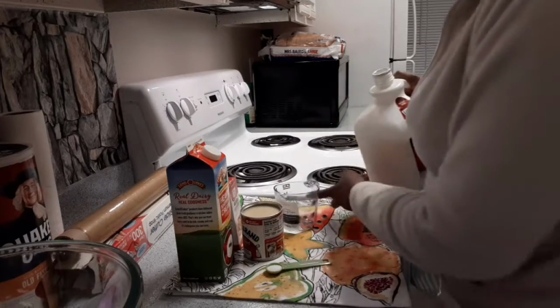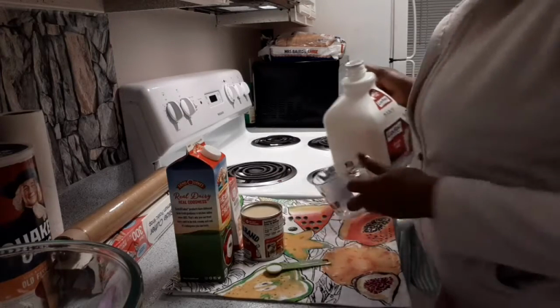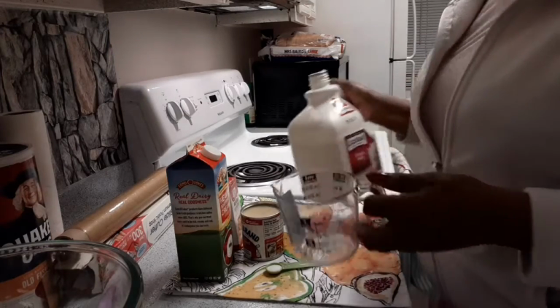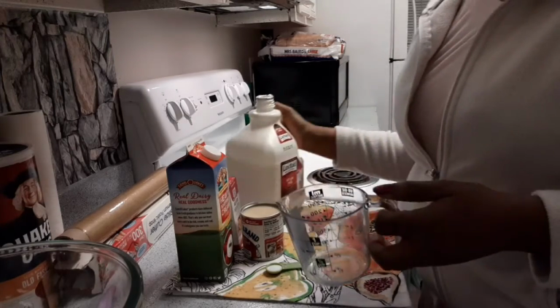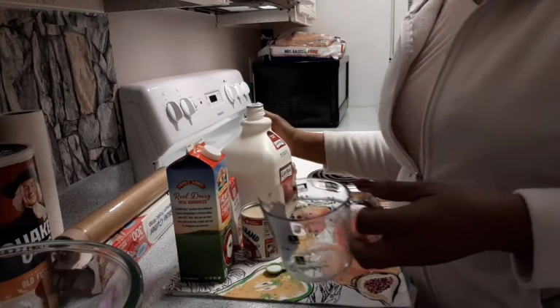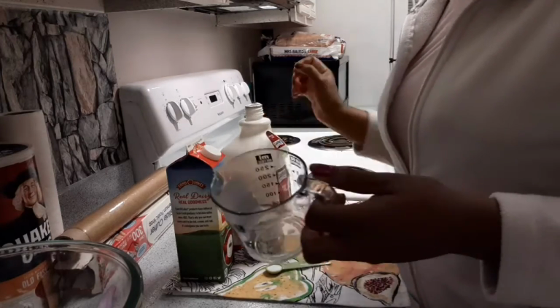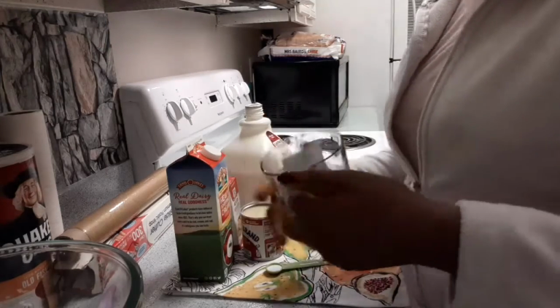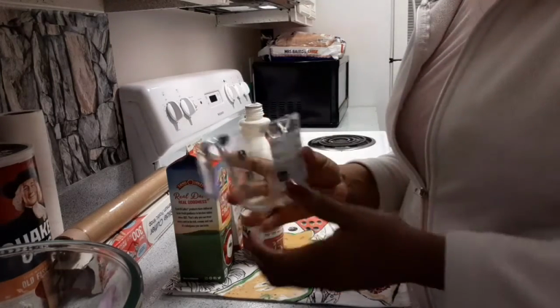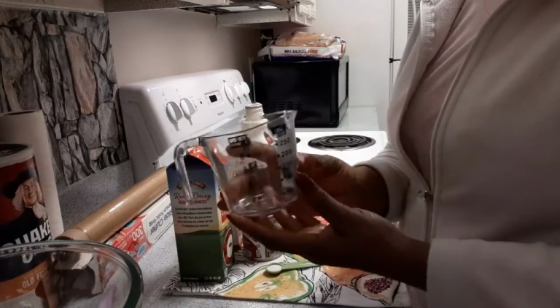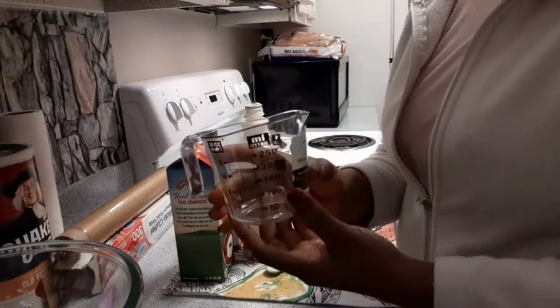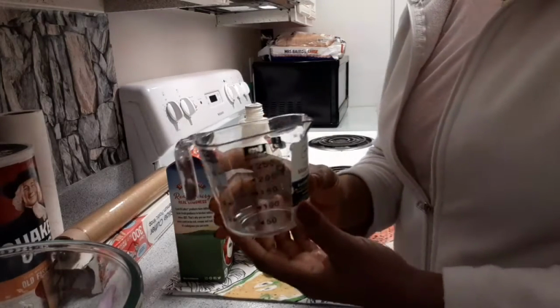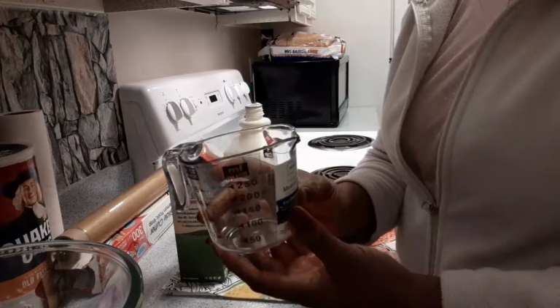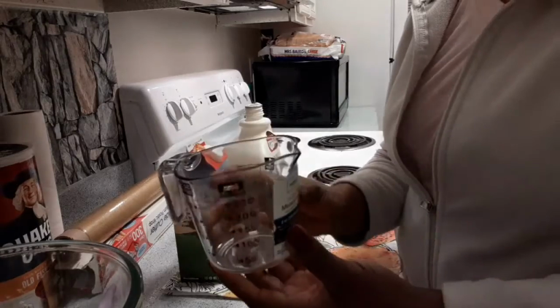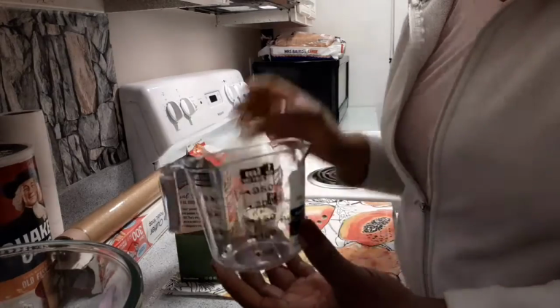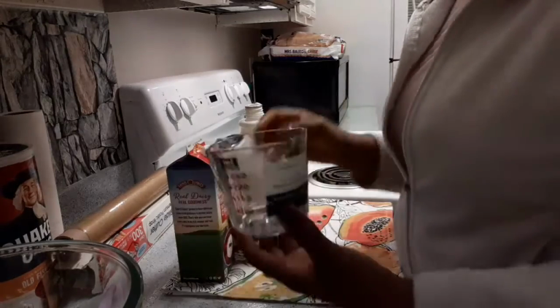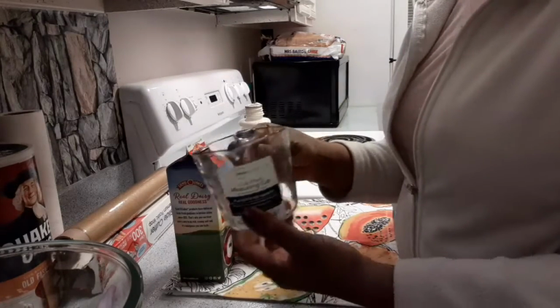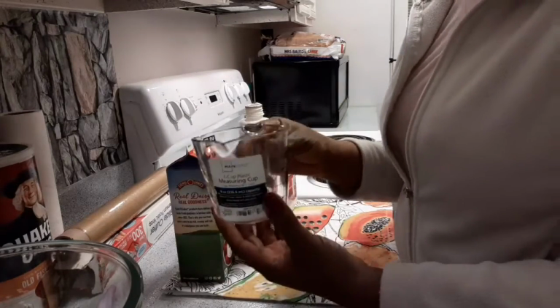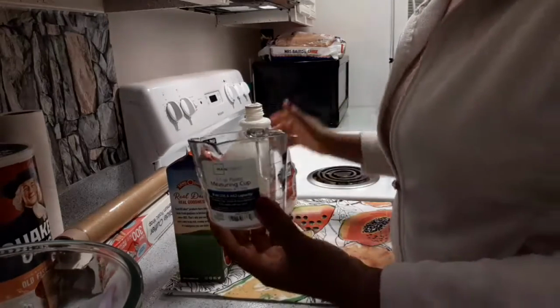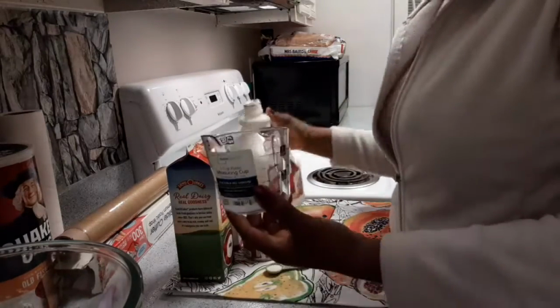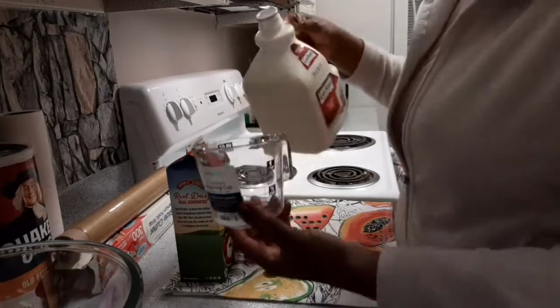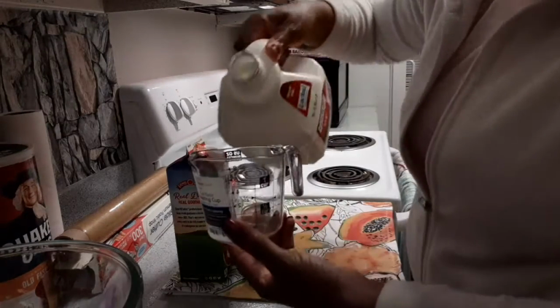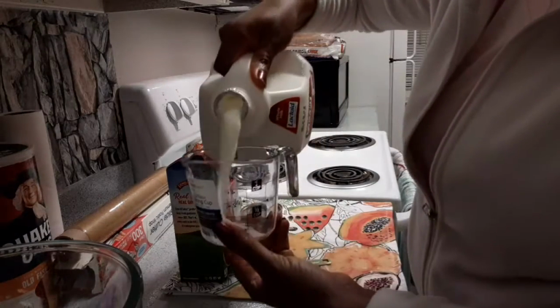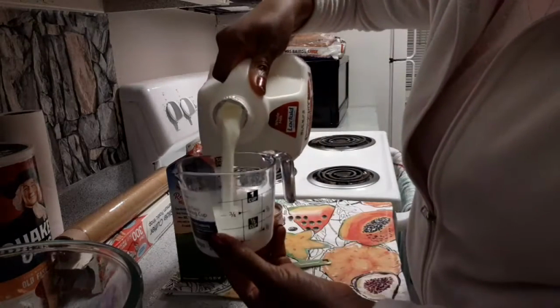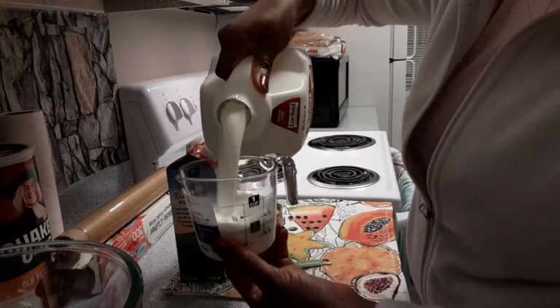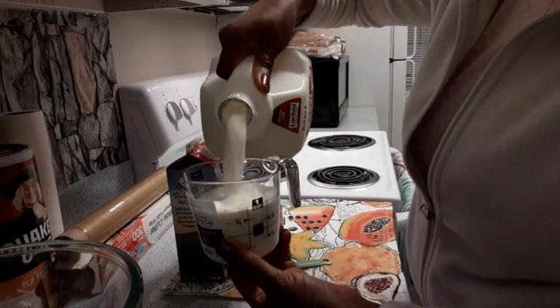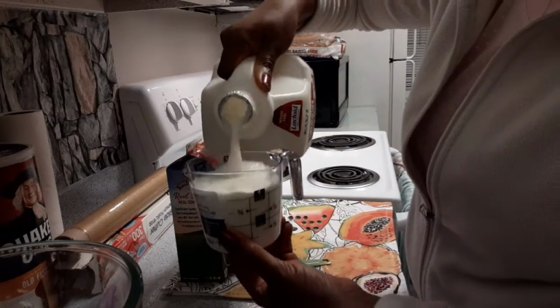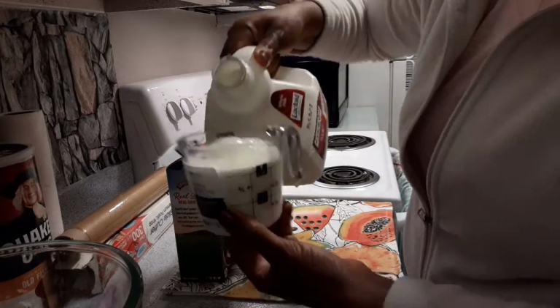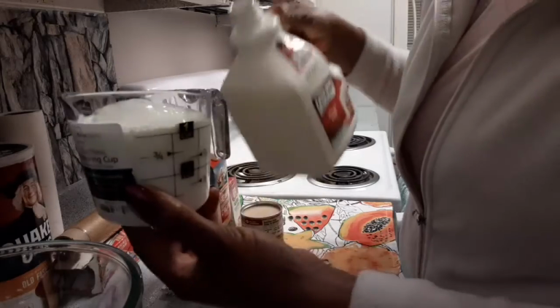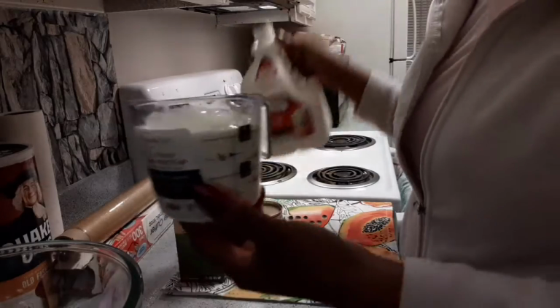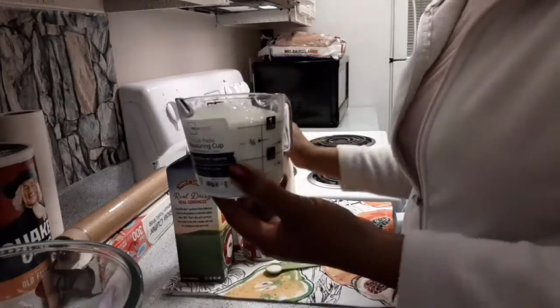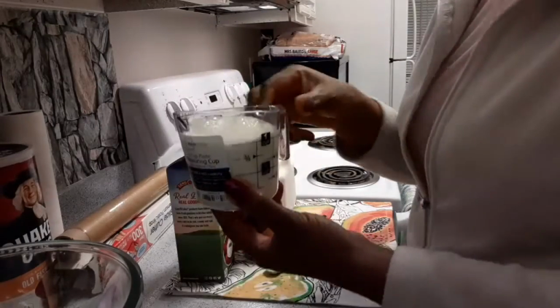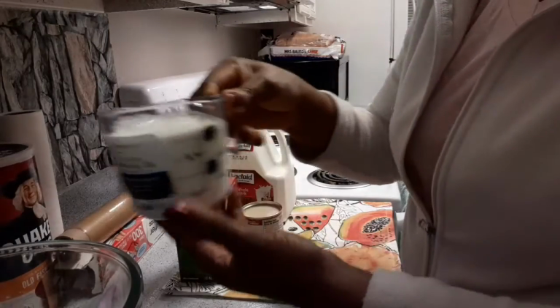I'm going to be using two cups of whole milk. I'm using this cup, so I'm going to be using exactly two cups — just one cup at a time.